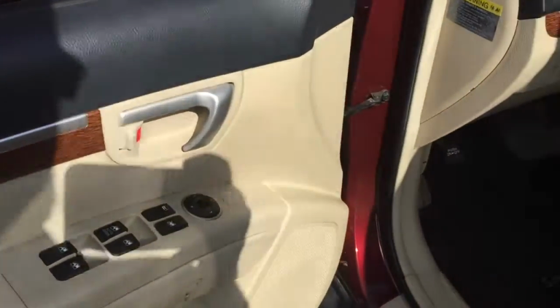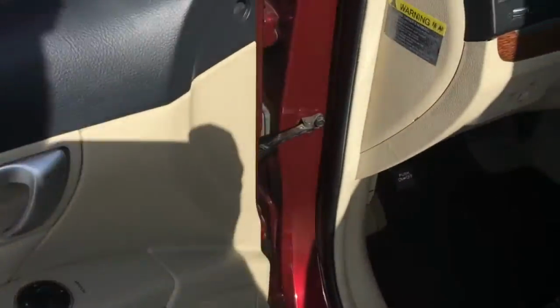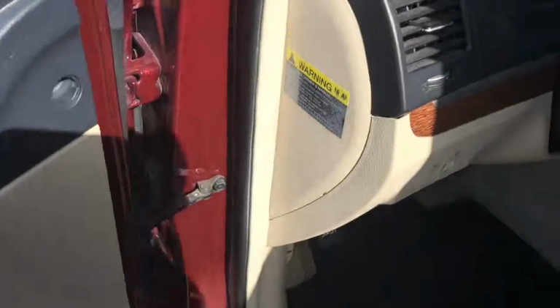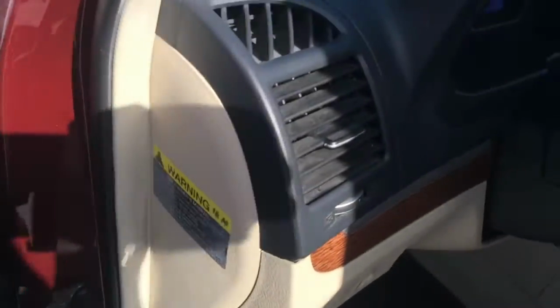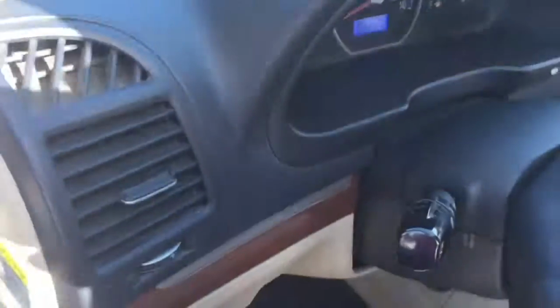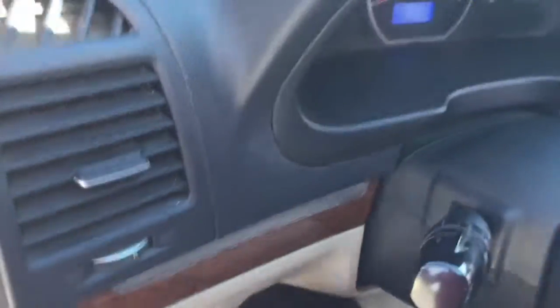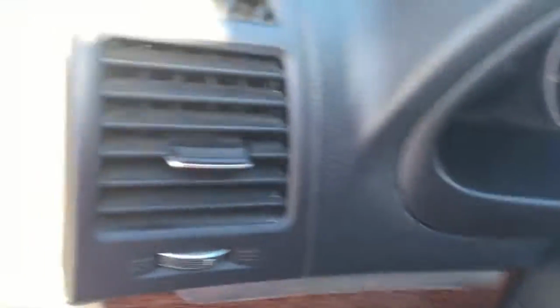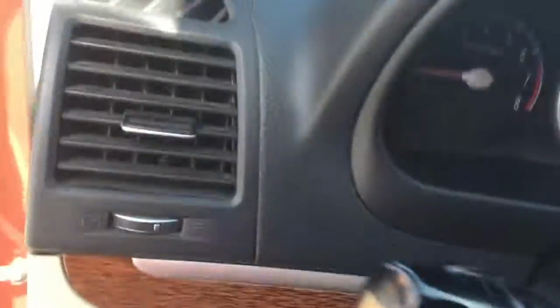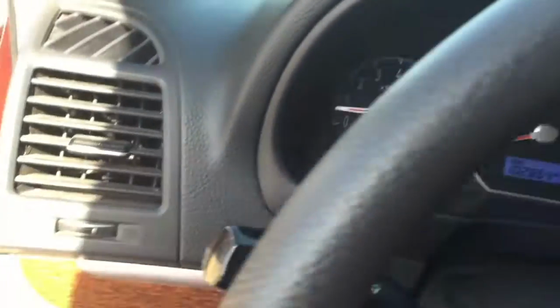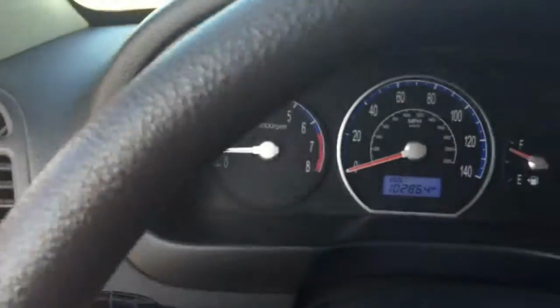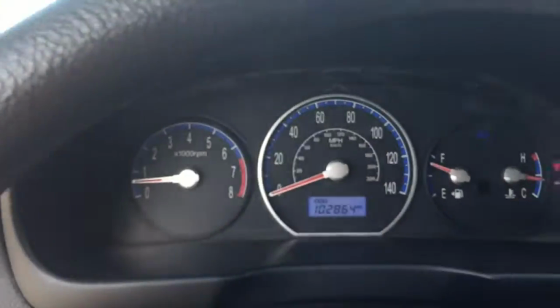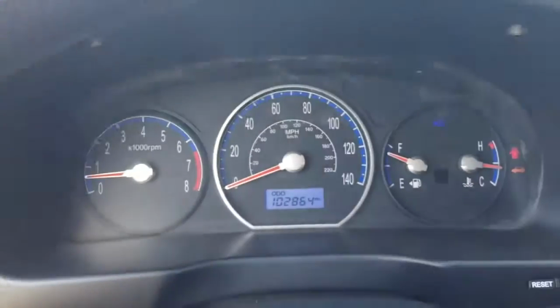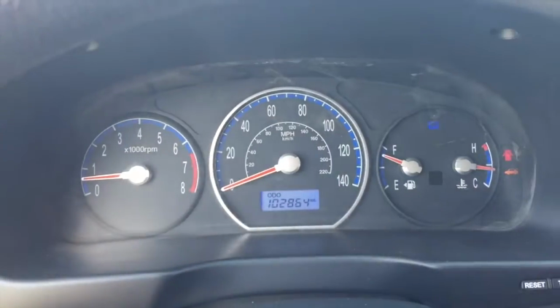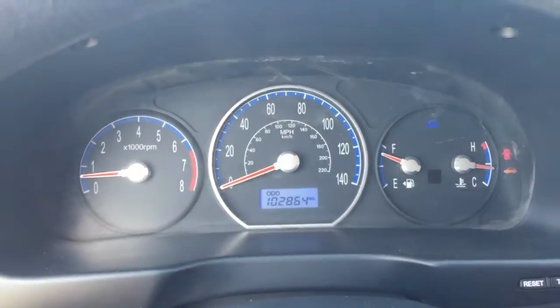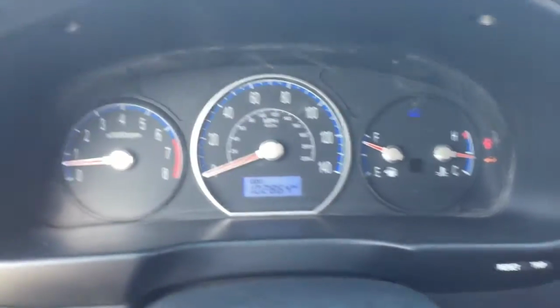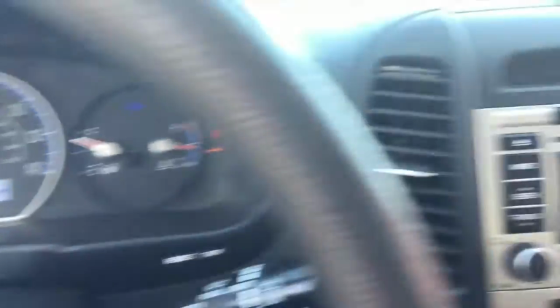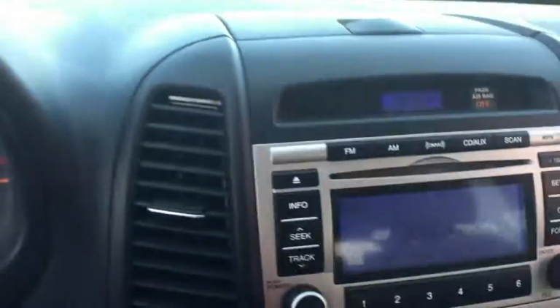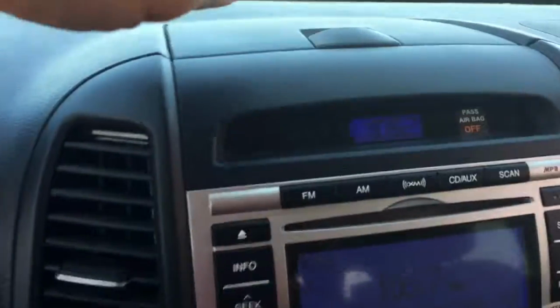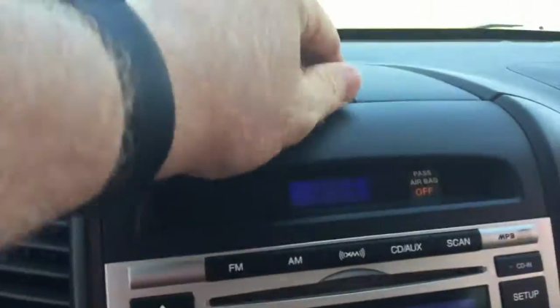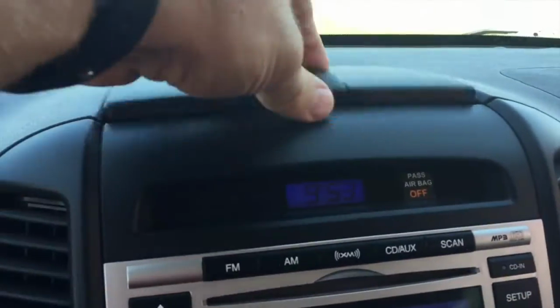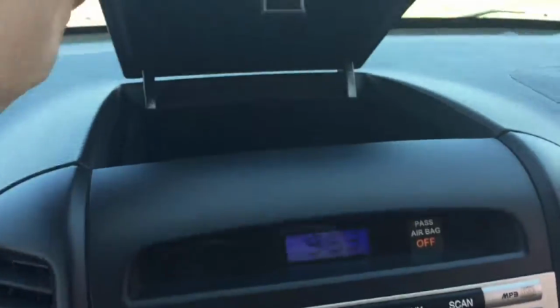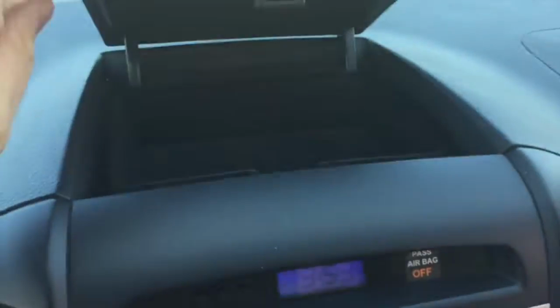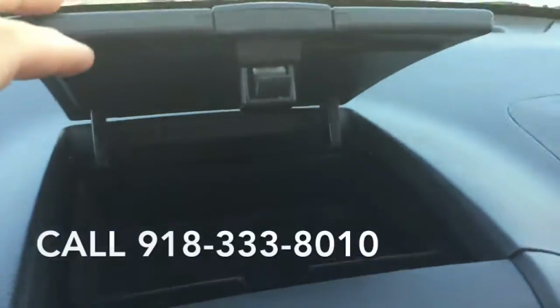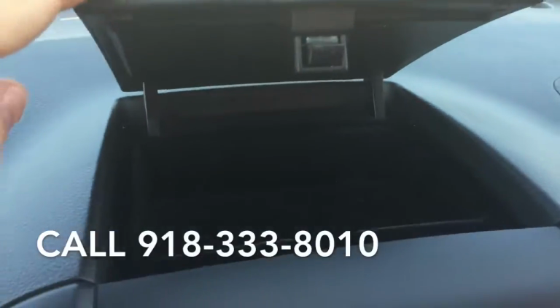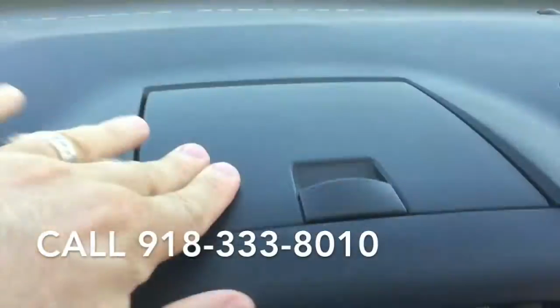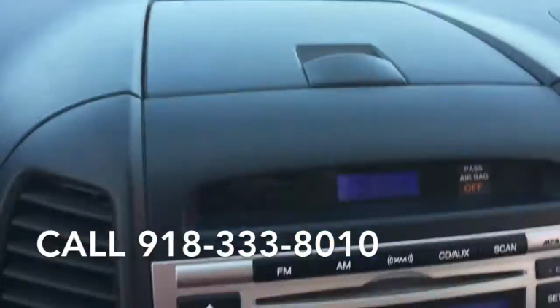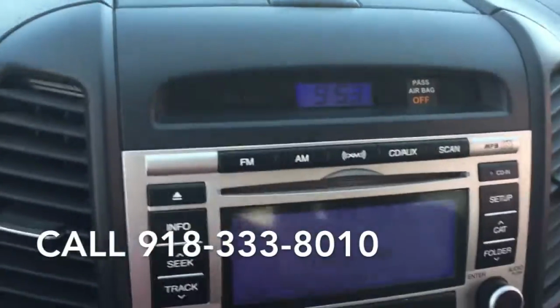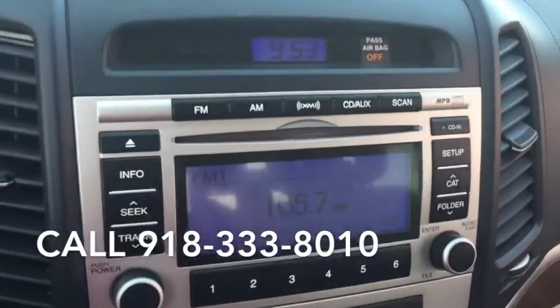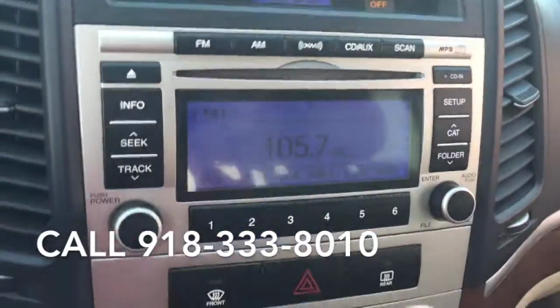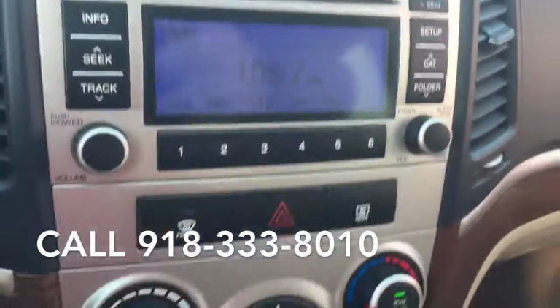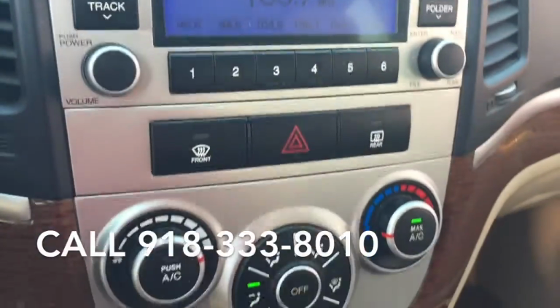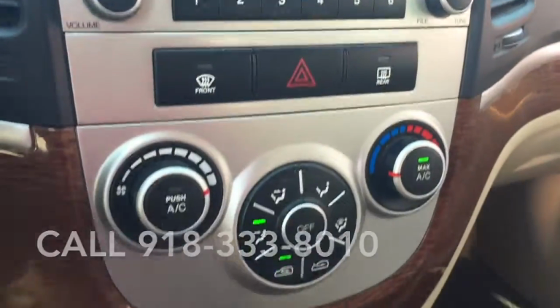Brake Assist technology provides extra pressure when applying the brakes. A Carfax History Report provides you peace of mind by detailing information related to past owners and service records.